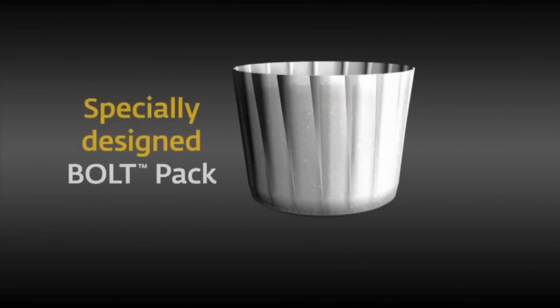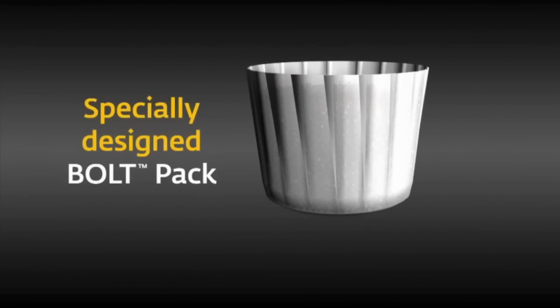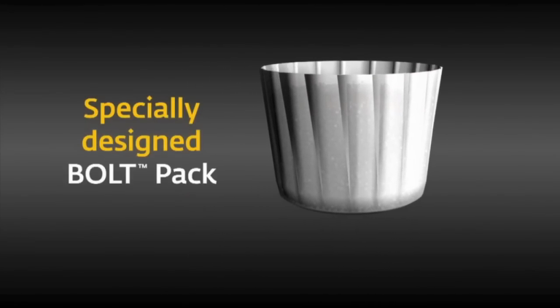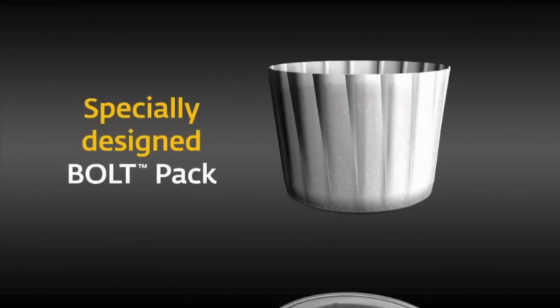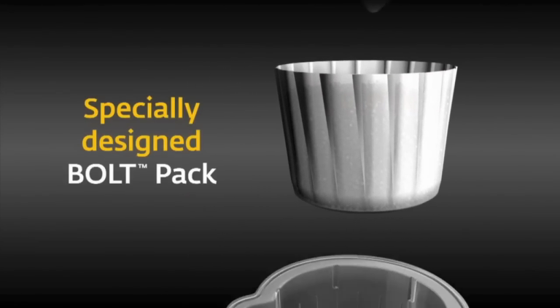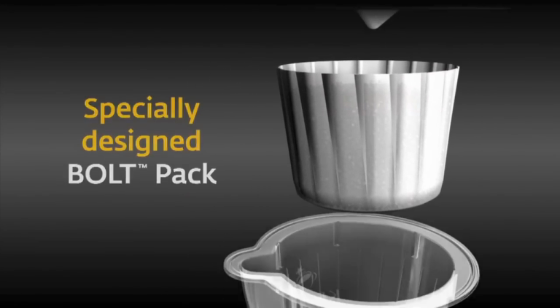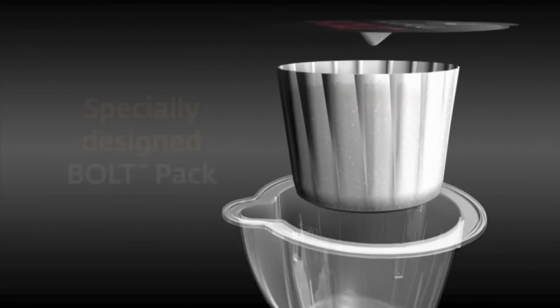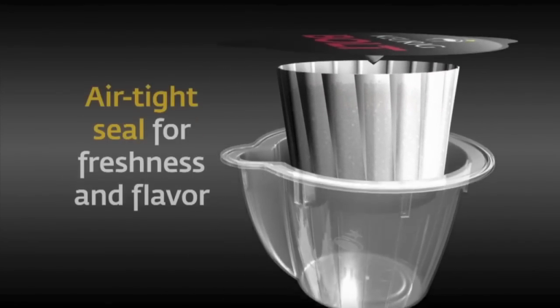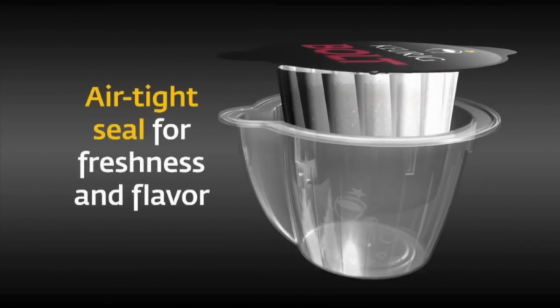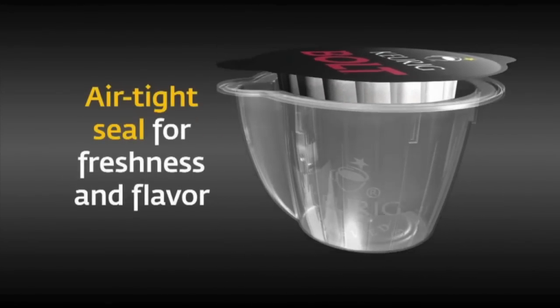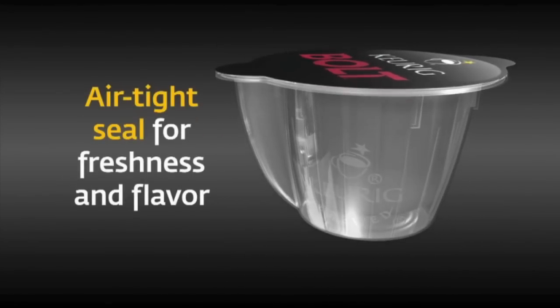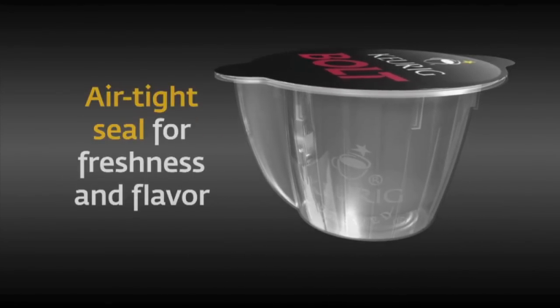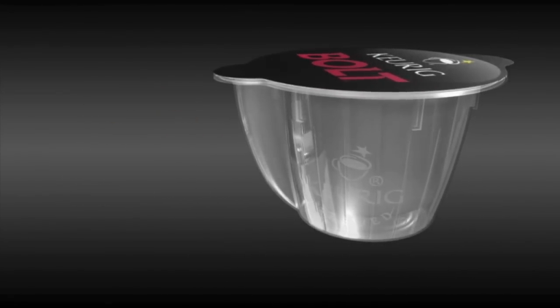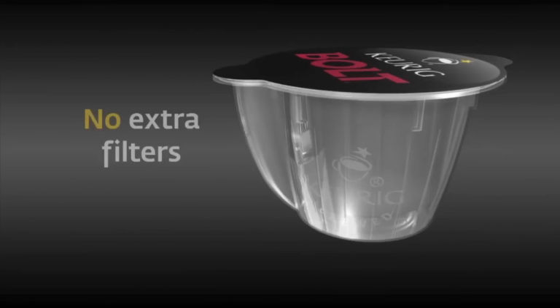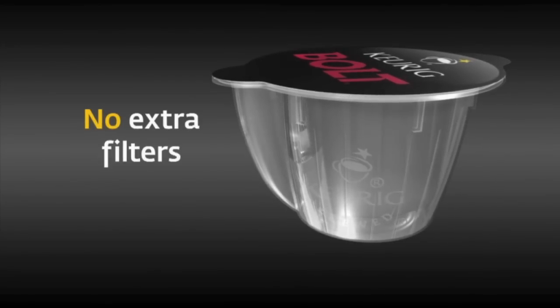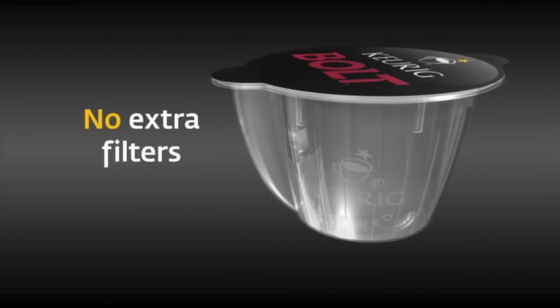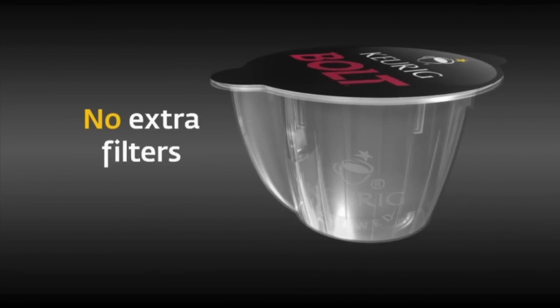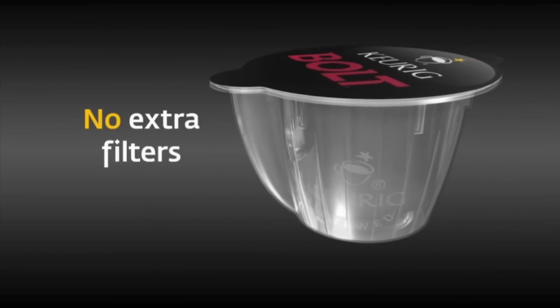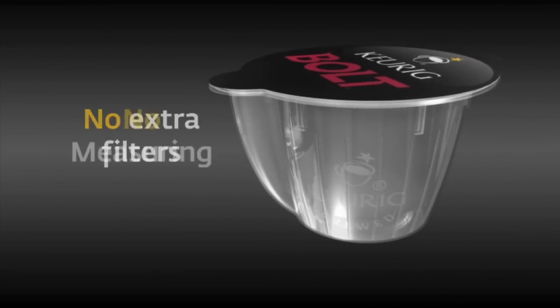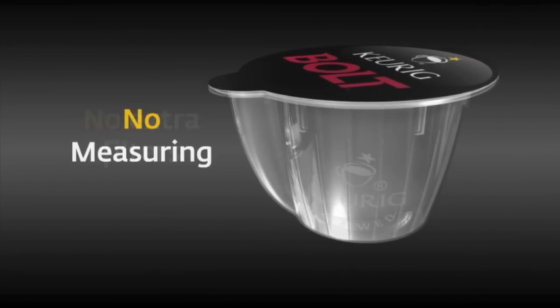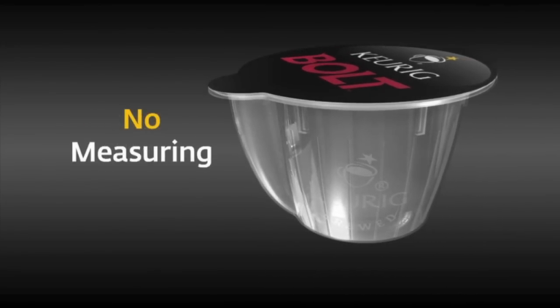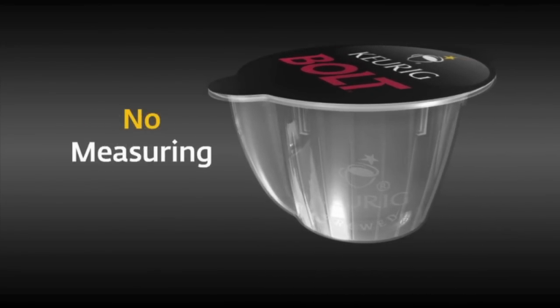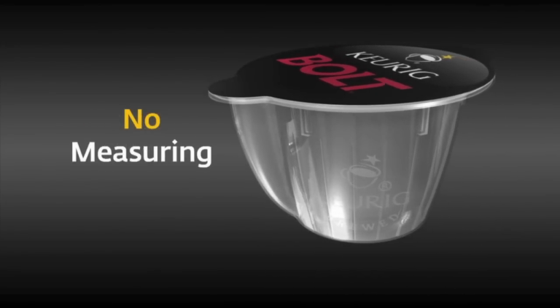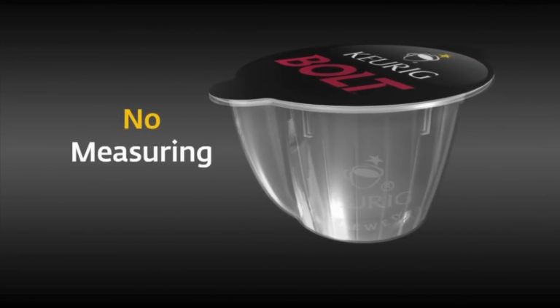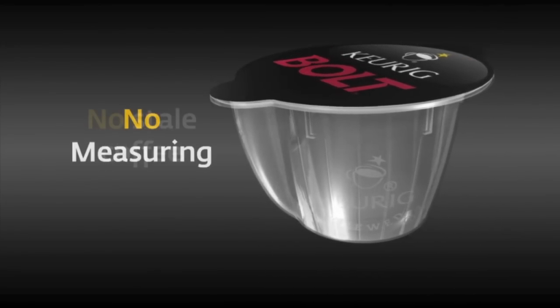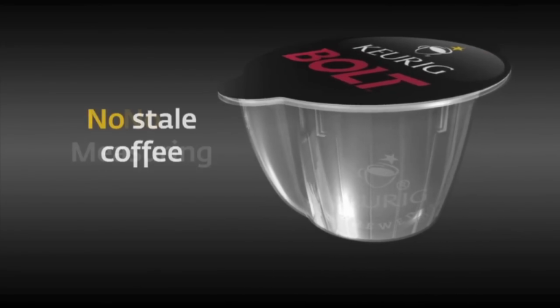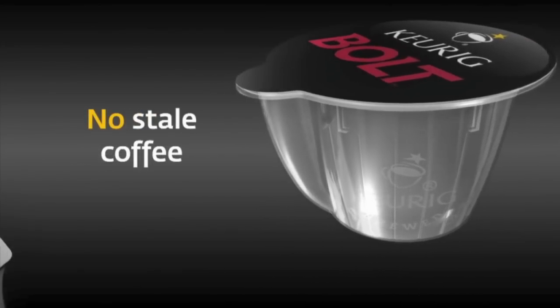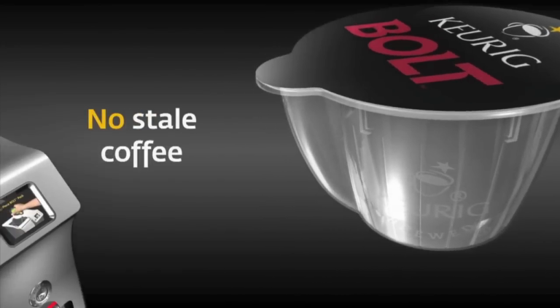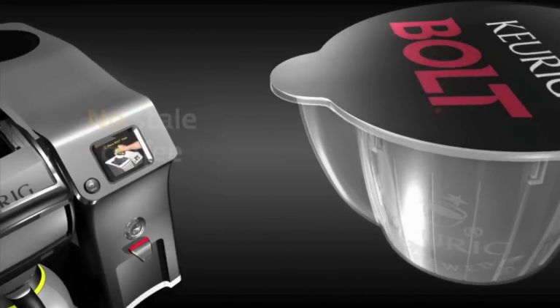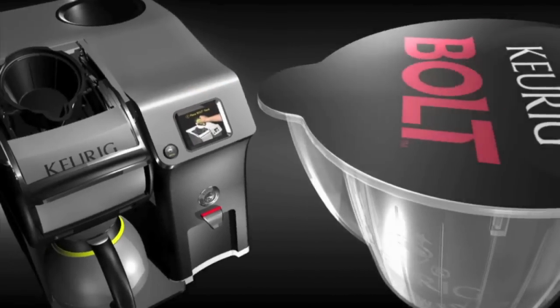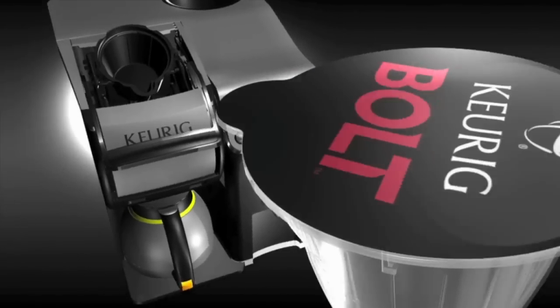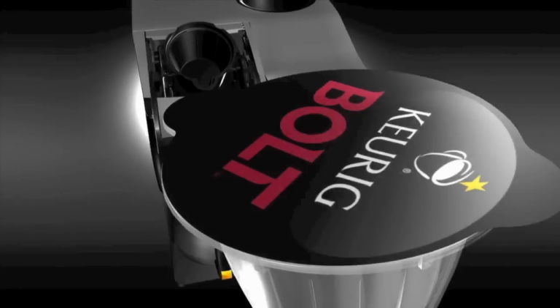These specially designed packs lock in flavor and freshness. No extra filters to keep on hand, no uncertainty in measuring the right amount, and no stale coffee.